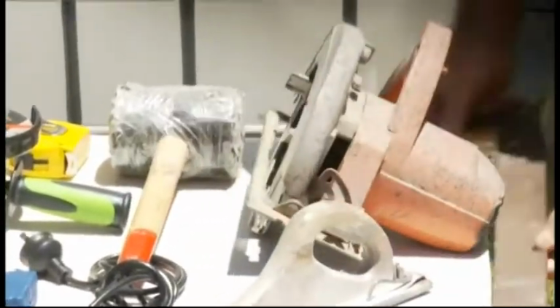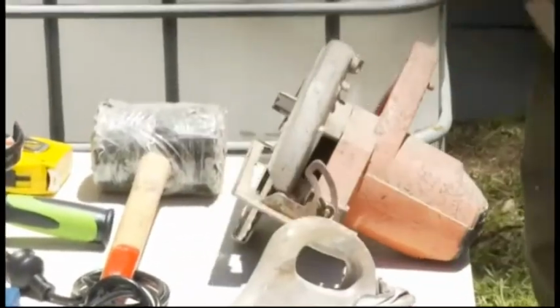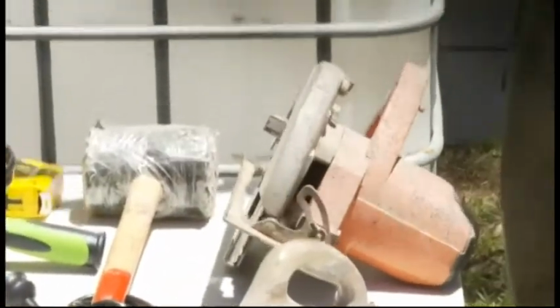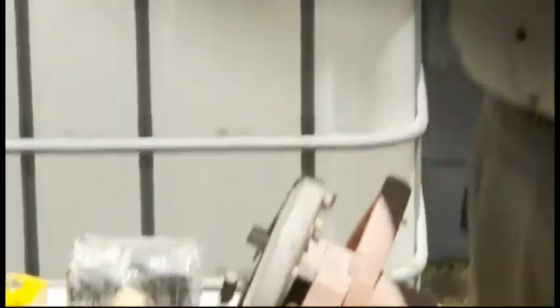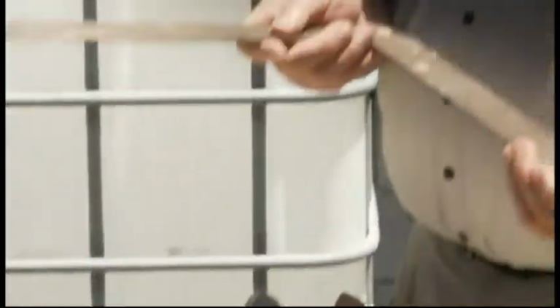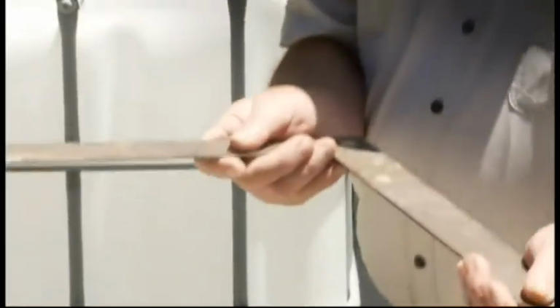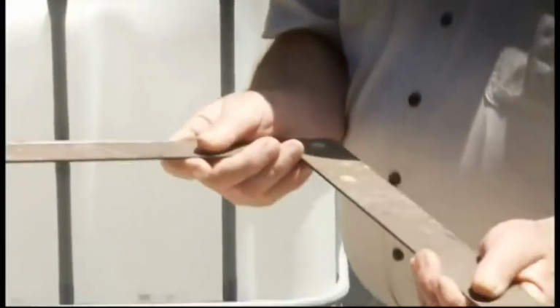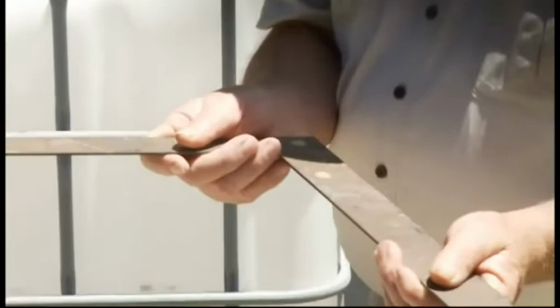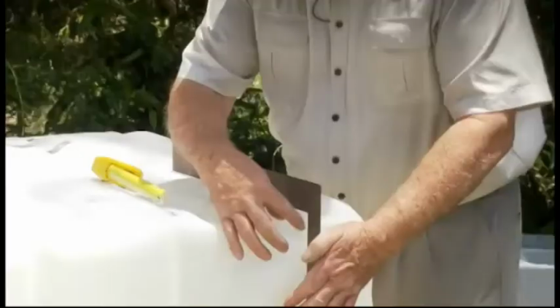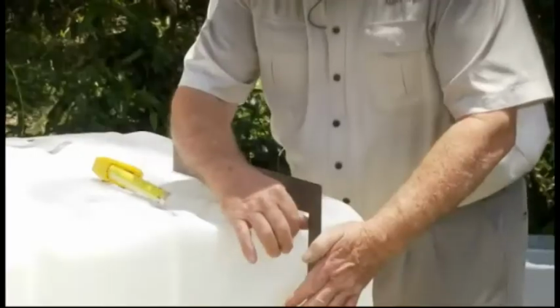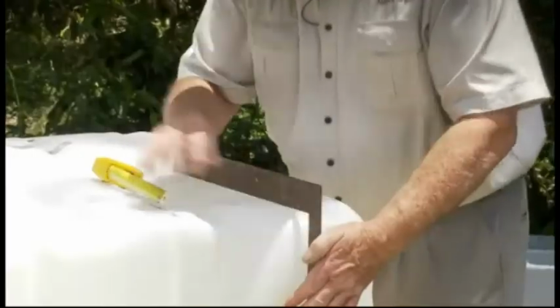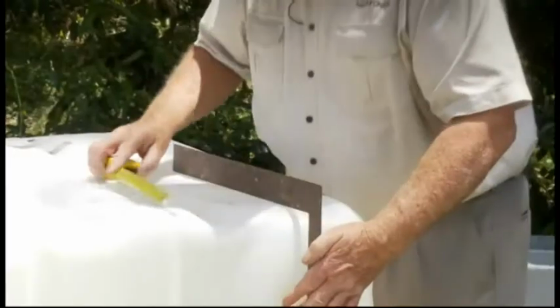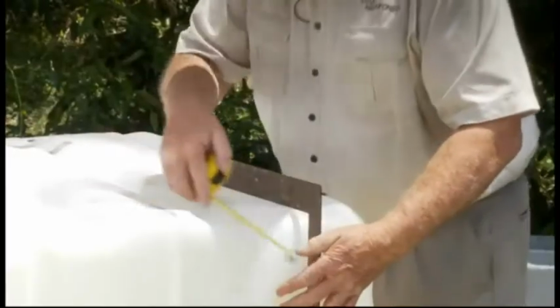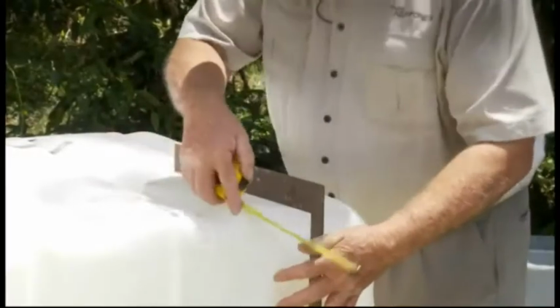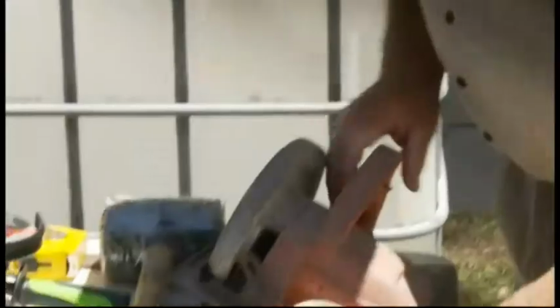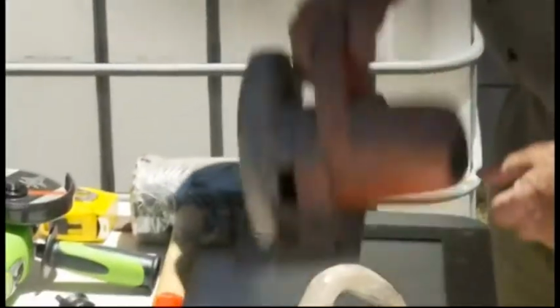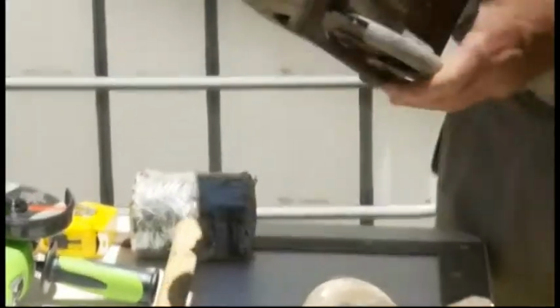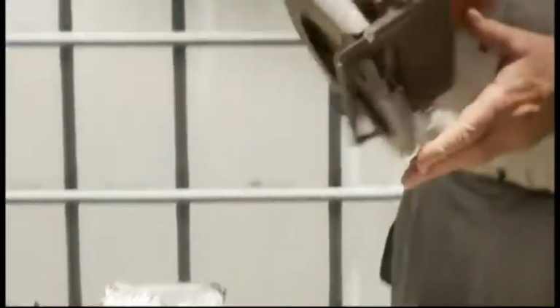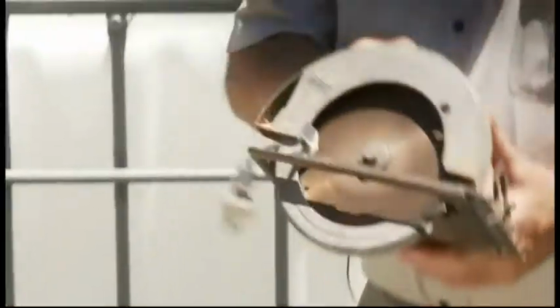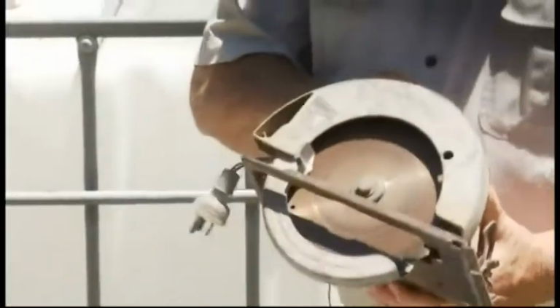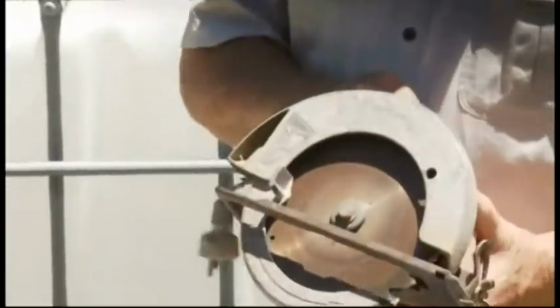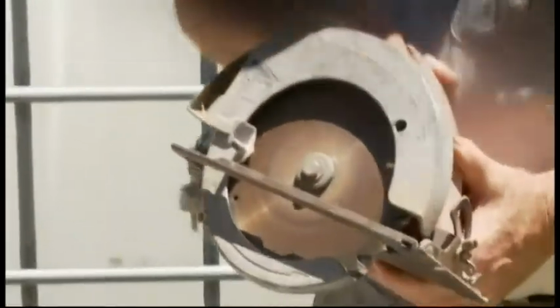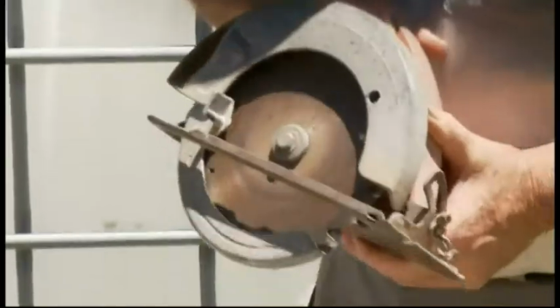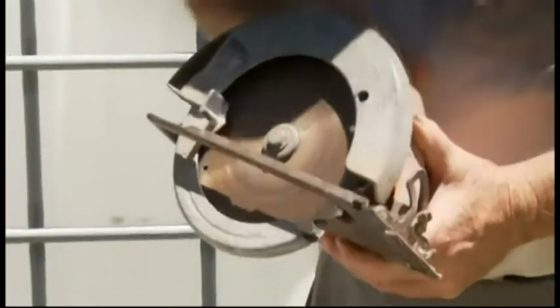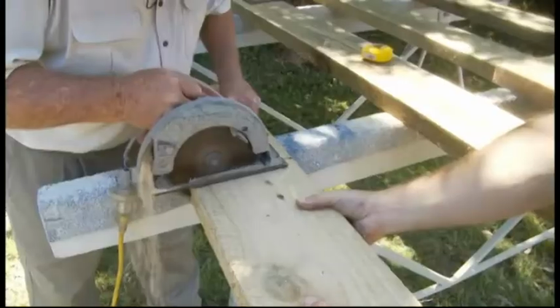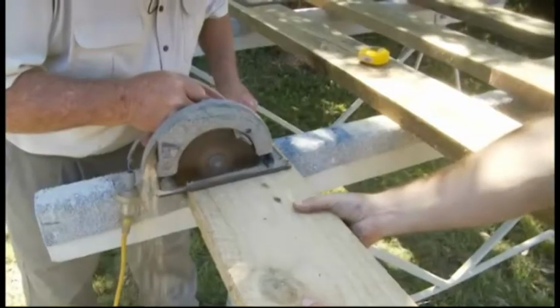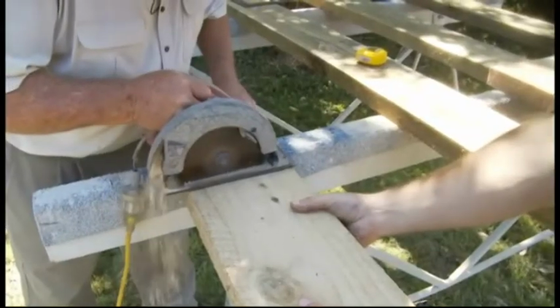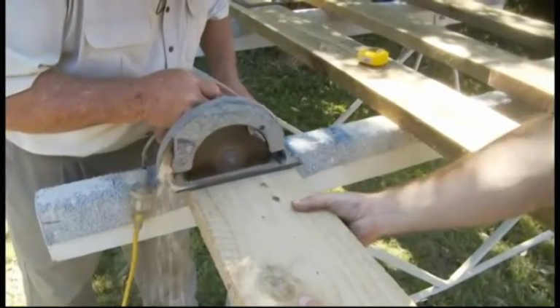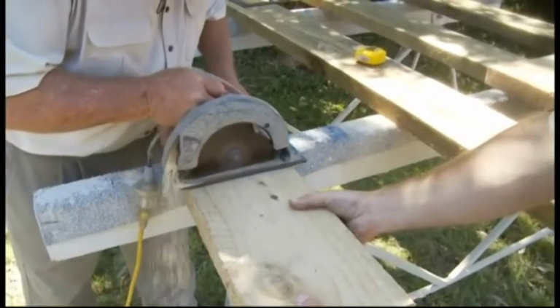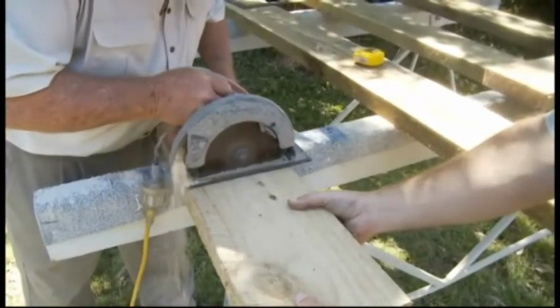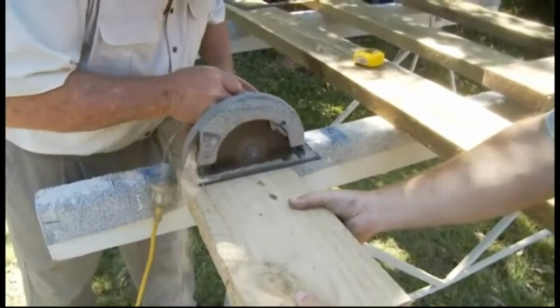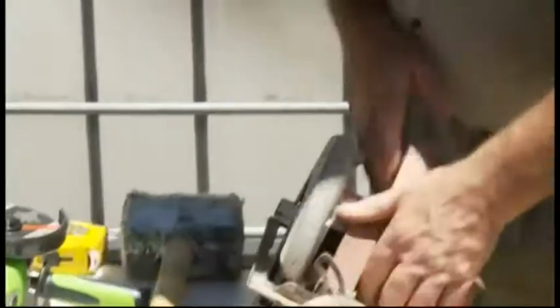A traditional set square — a large set square obviously for squaring things off. My beautiful old trusty circular saw, we'll use that to cut up the lumber. I've had this saw for donkey's years, it goes really well.